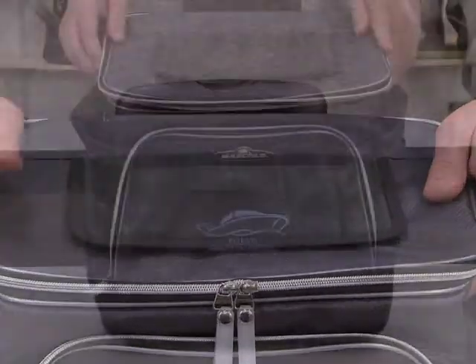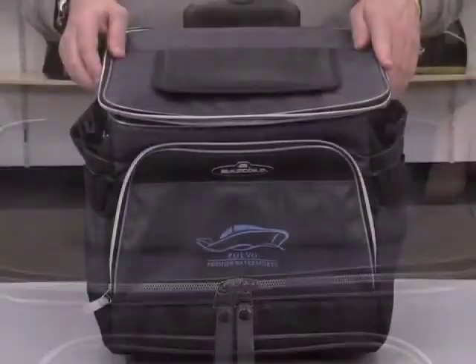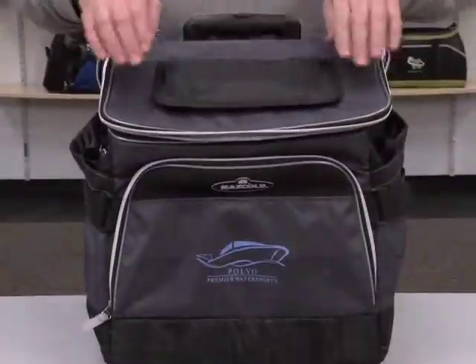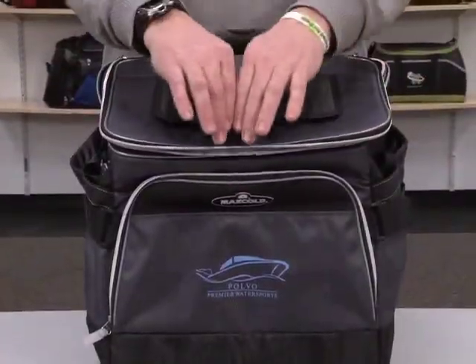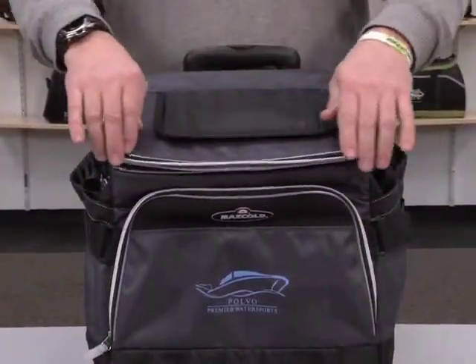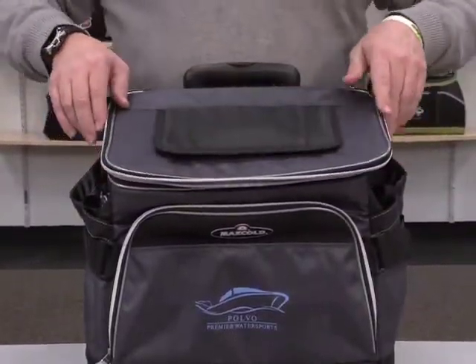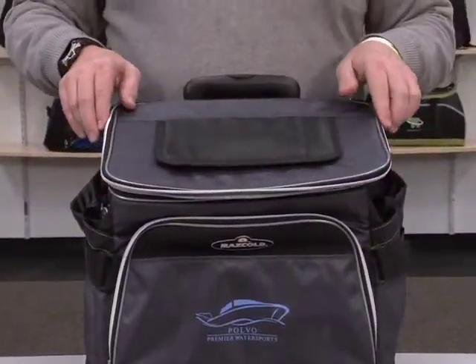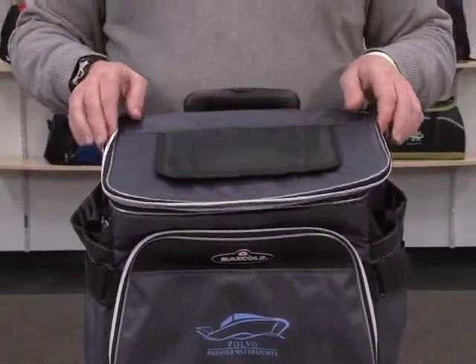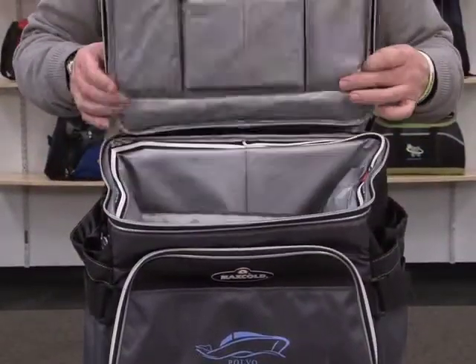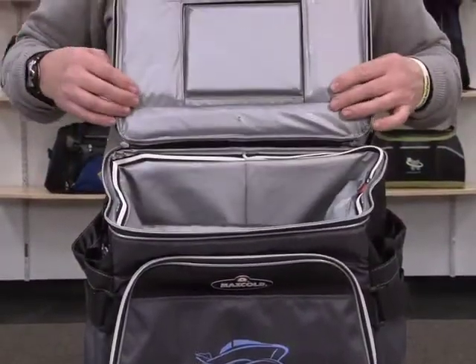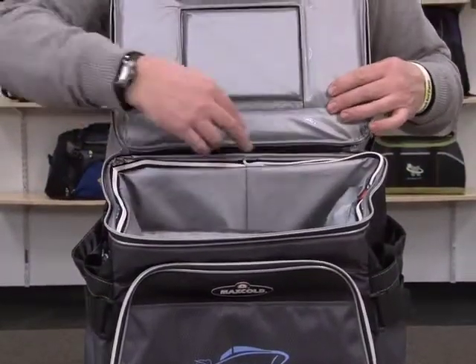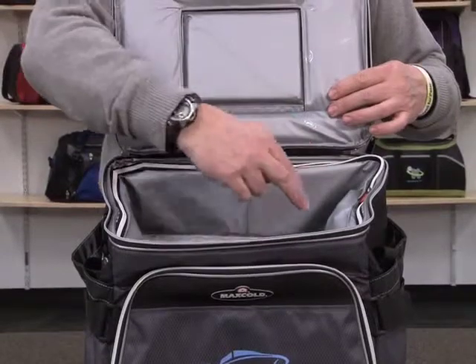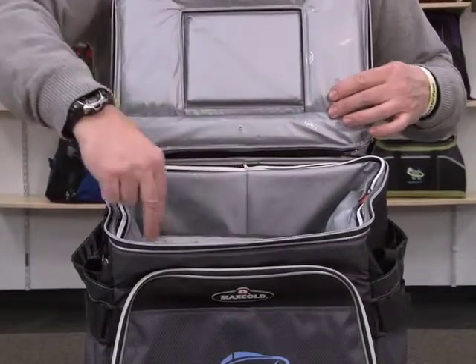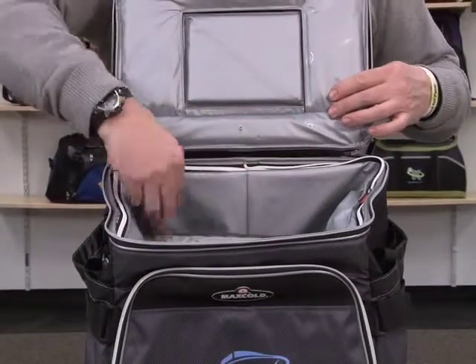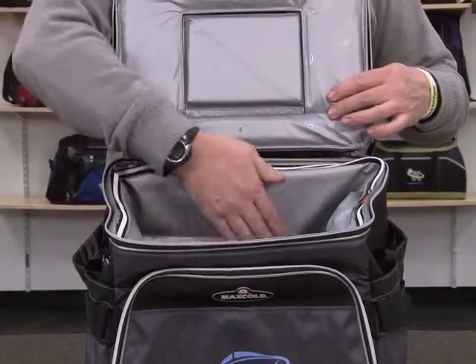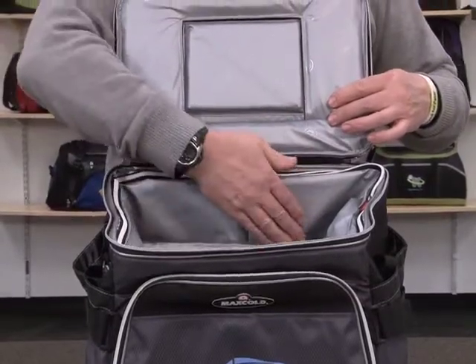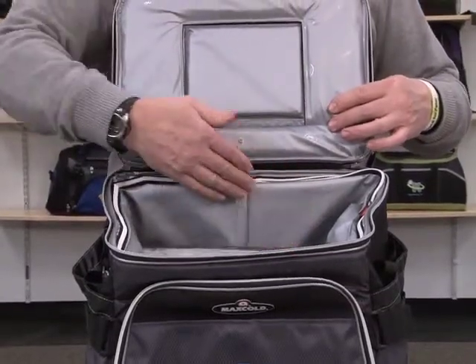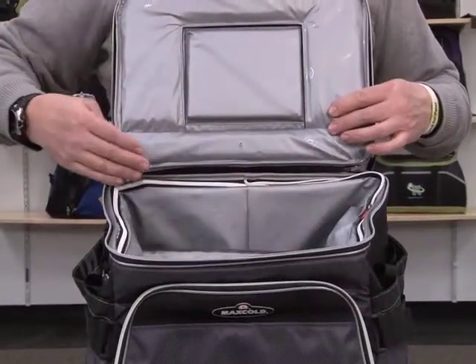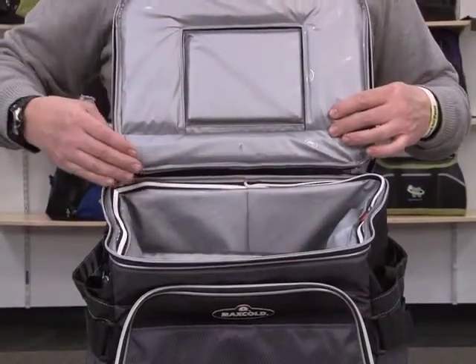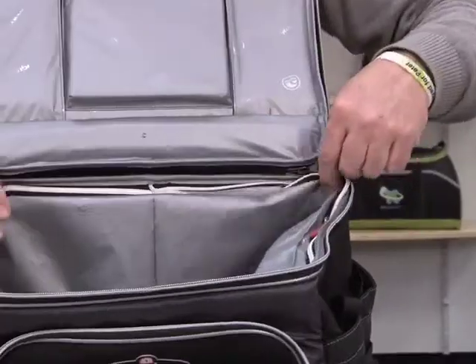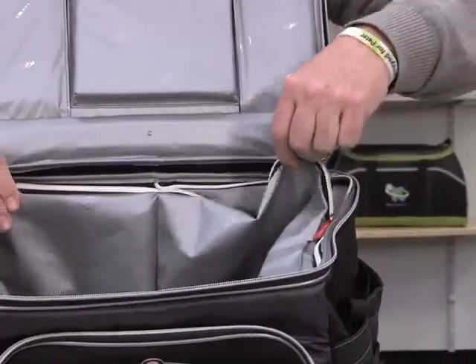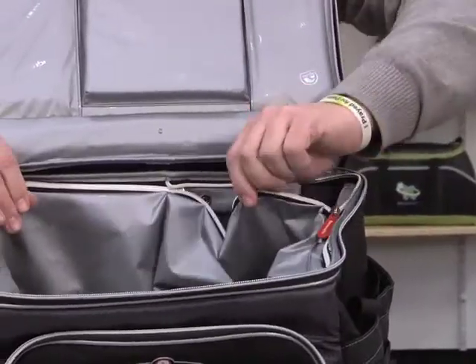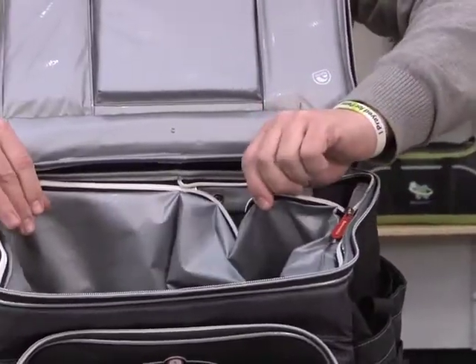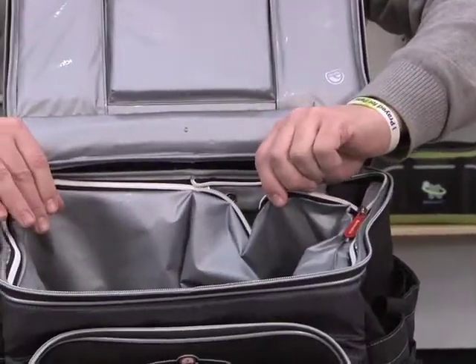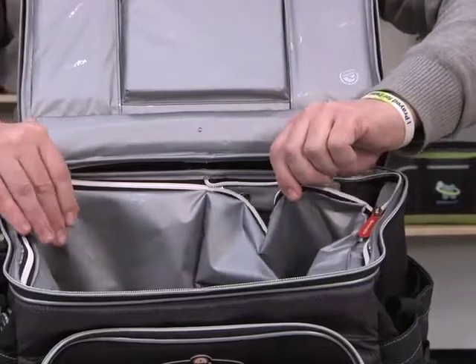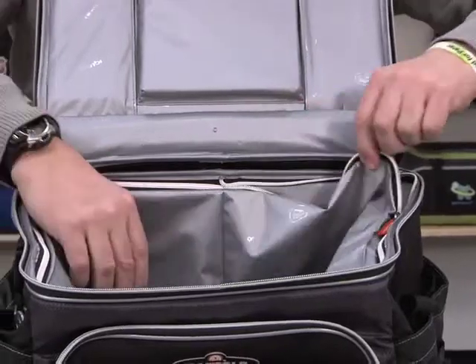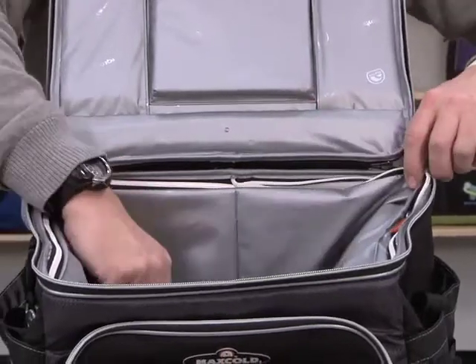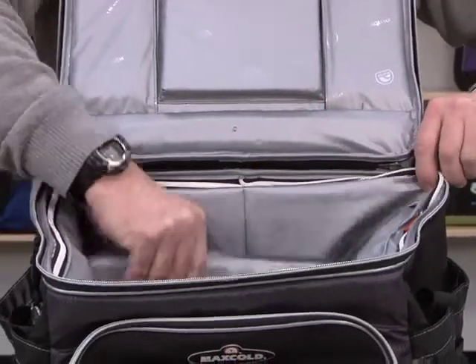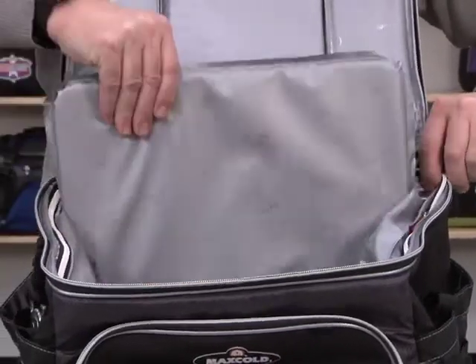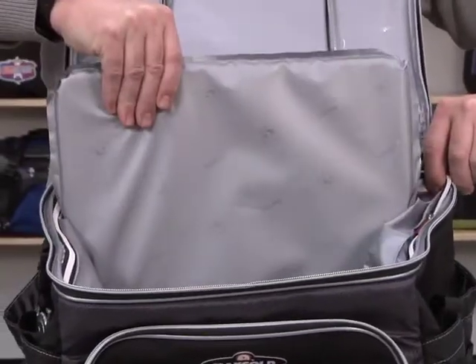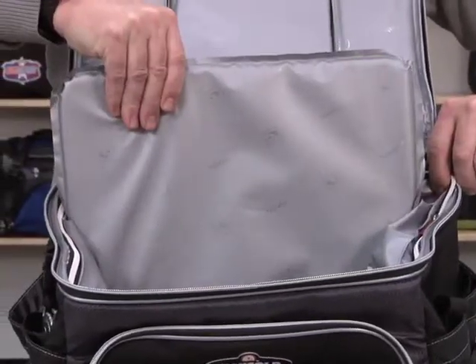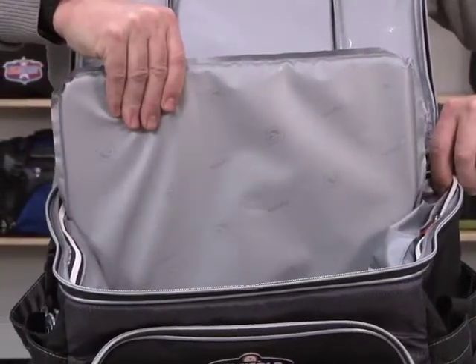The main compartment has a u-shaped zippered opening and features a leak-resistant heat-sealed PVC-free antimicrobial liner that is removable and dishwasher safe. There is also a removable floorboard for added durability.